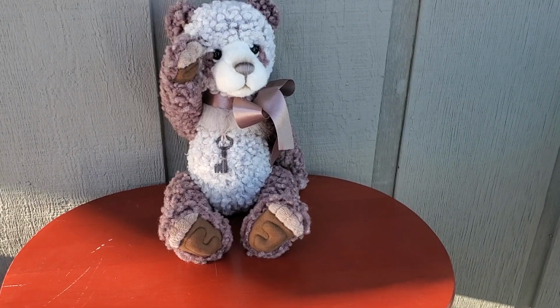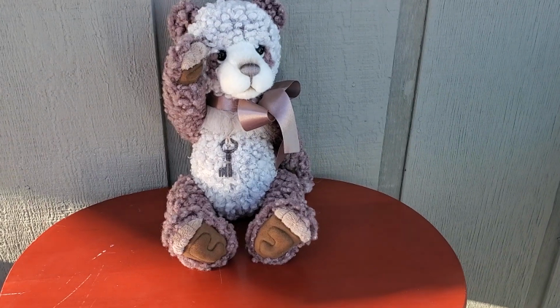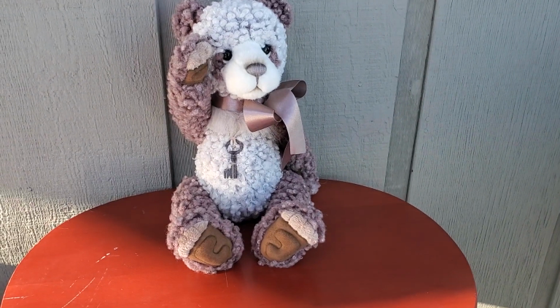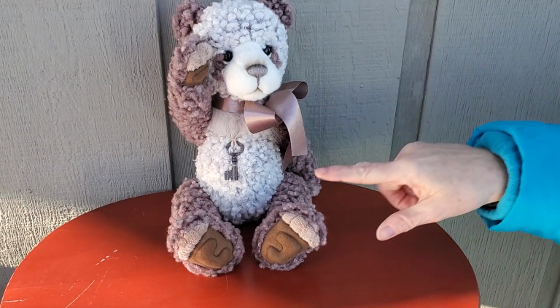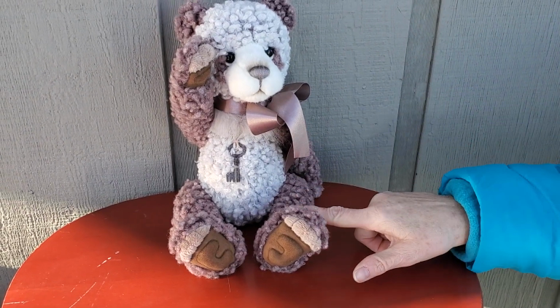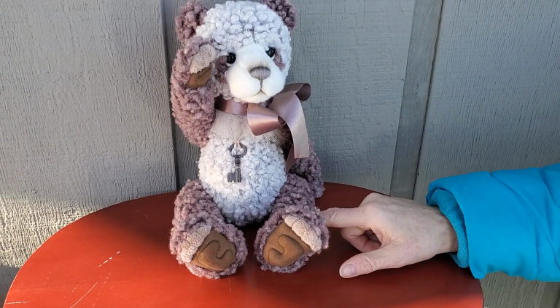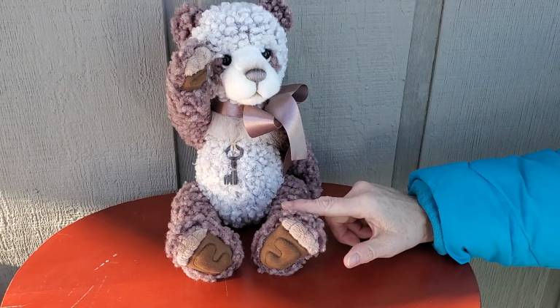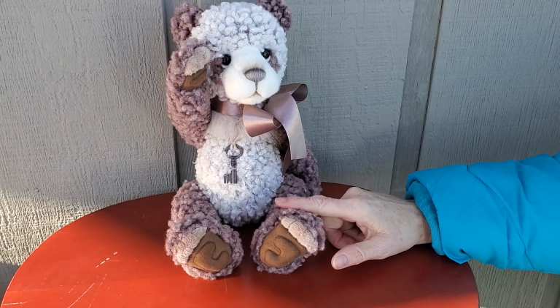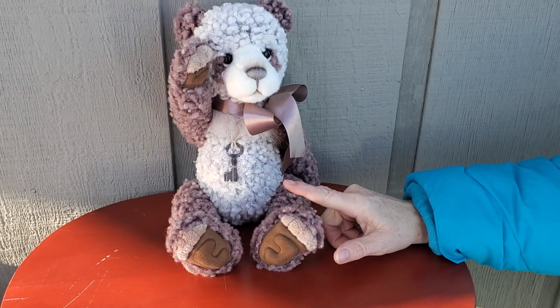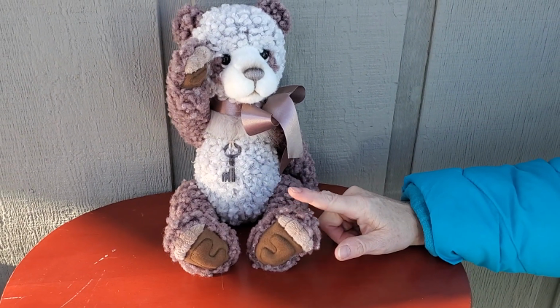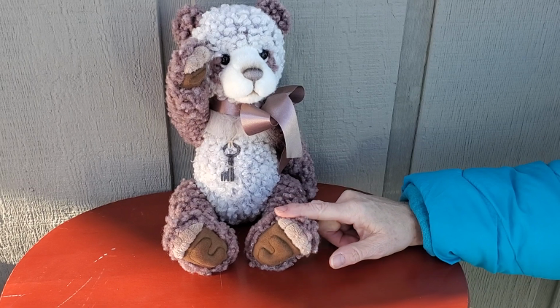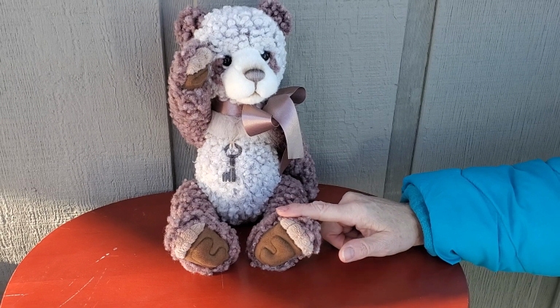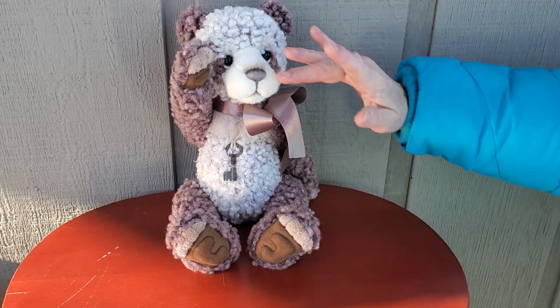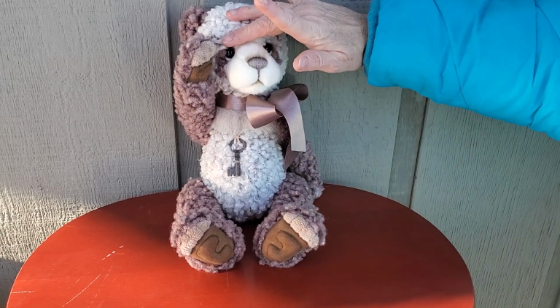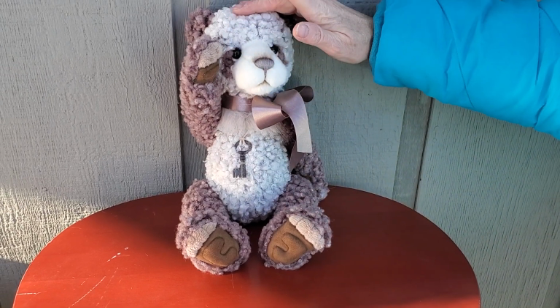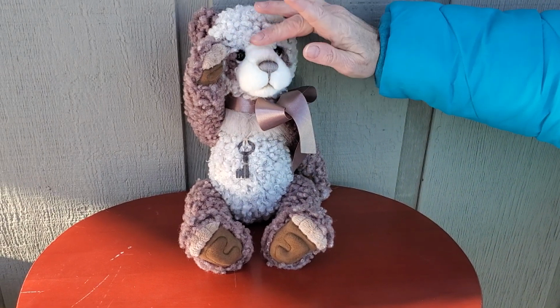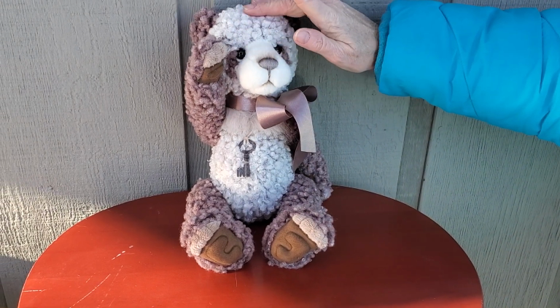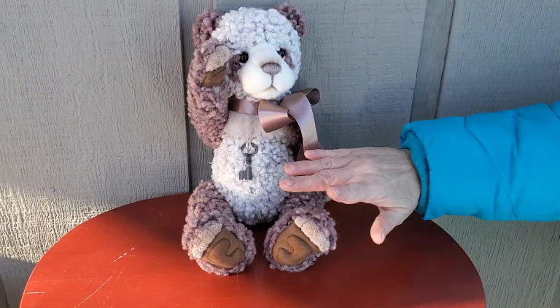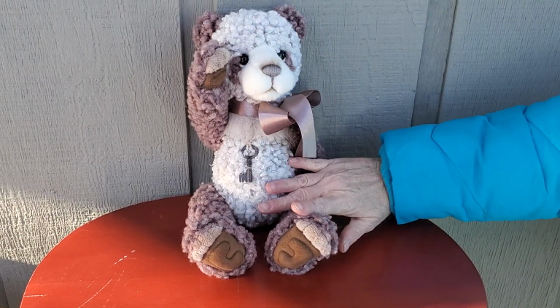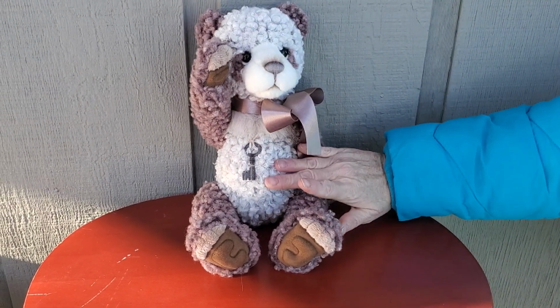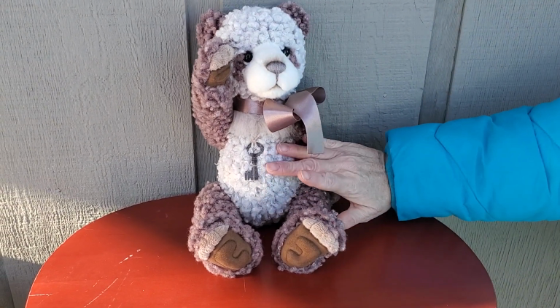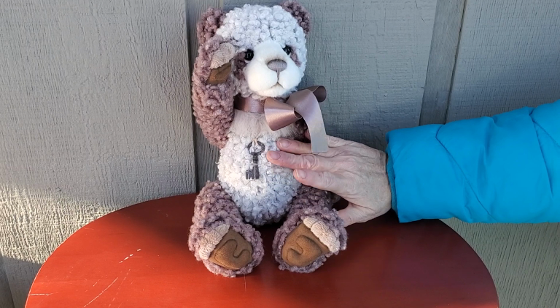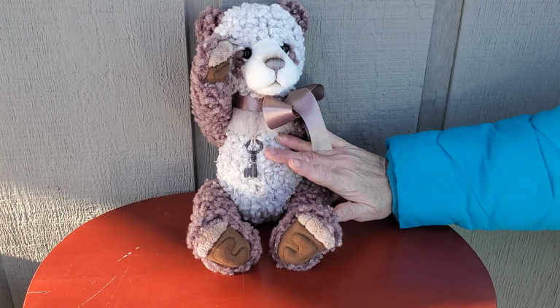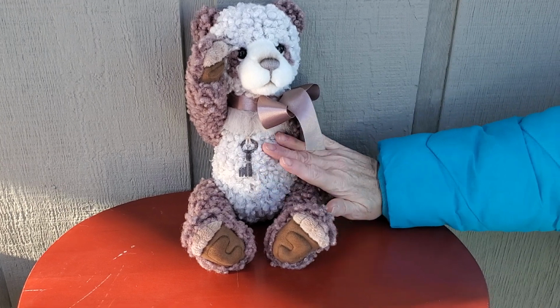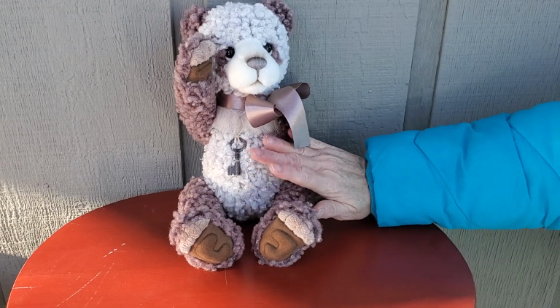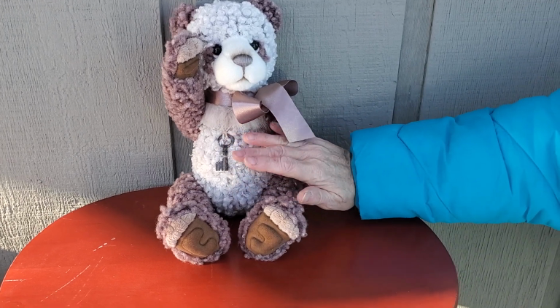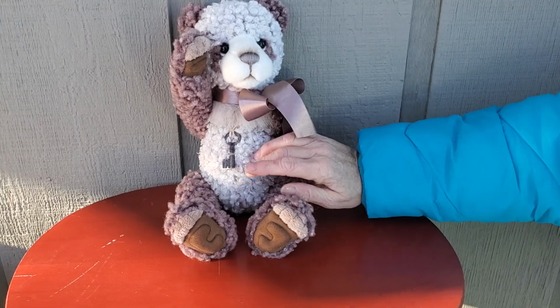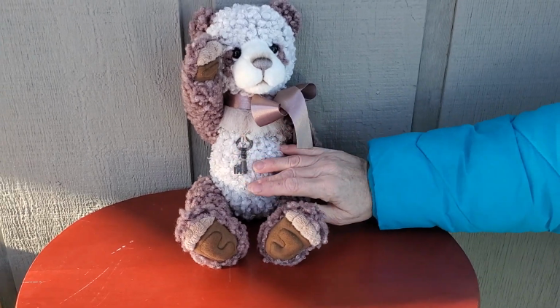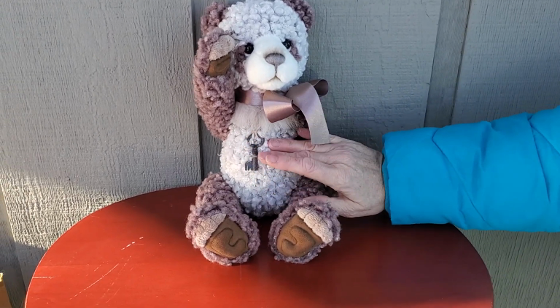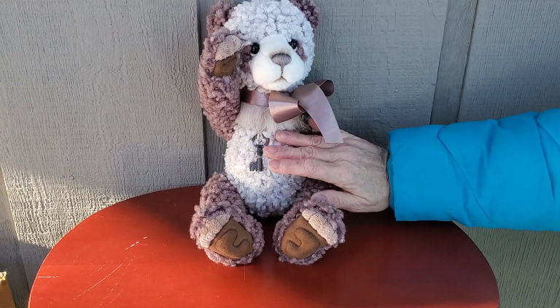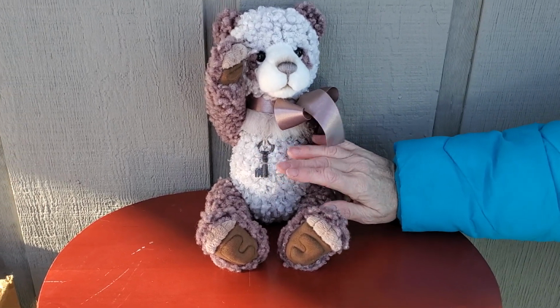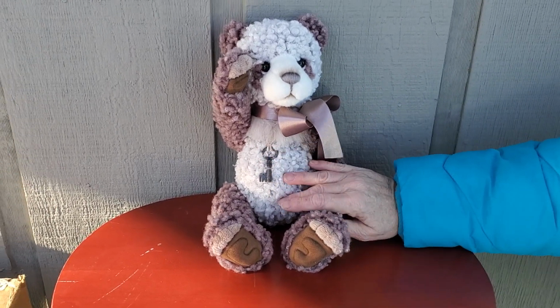Hi everyone! This is Bubbles. We only have one Bubbles left. She's very special. Her fur feels like a curly-haired dog — a very nice fur. Surprisingly soft.